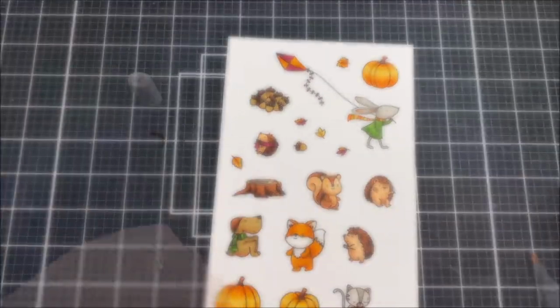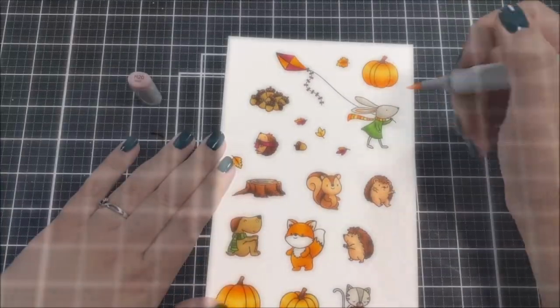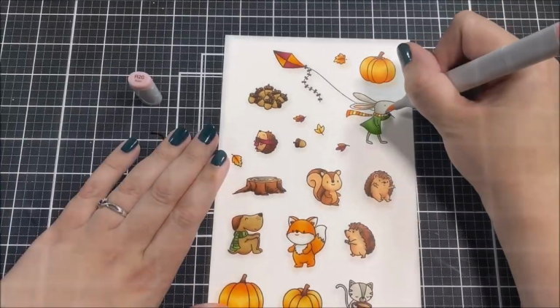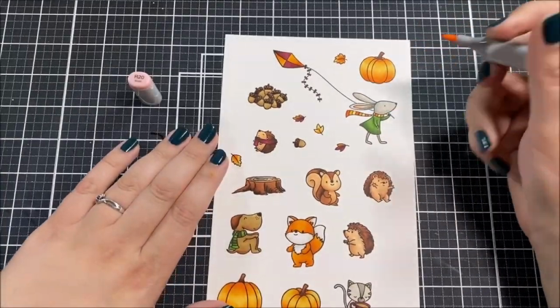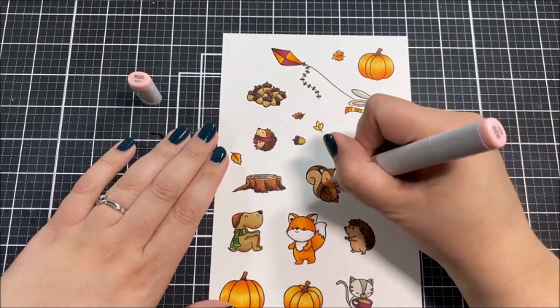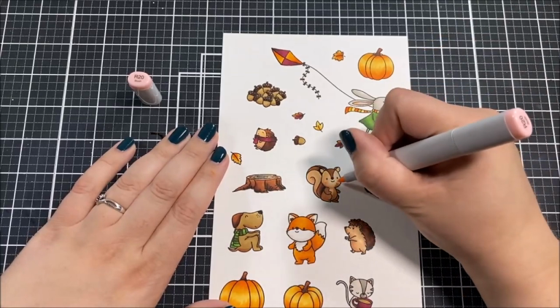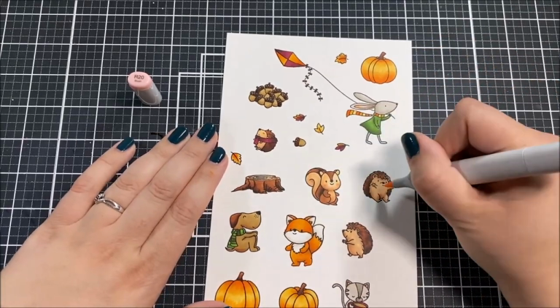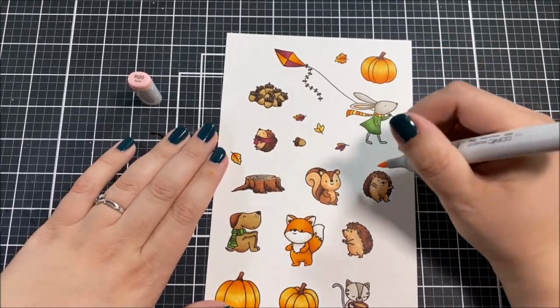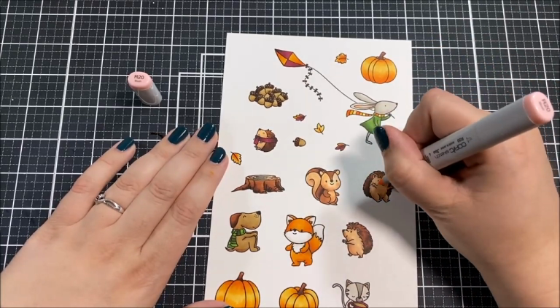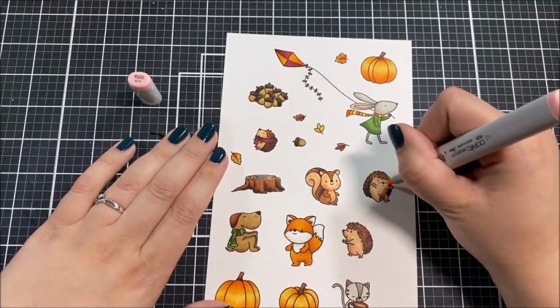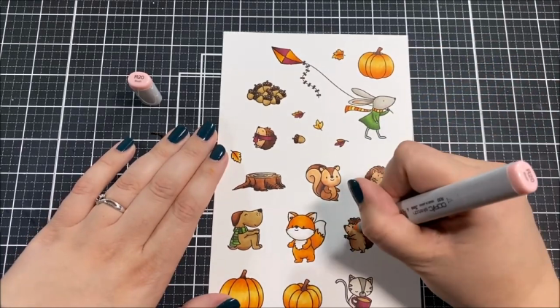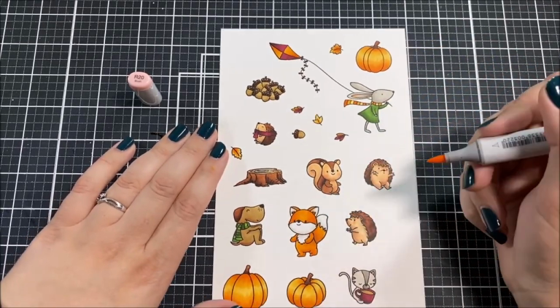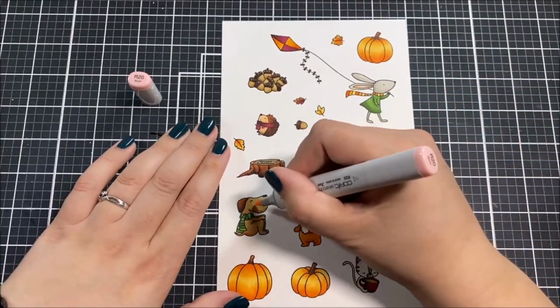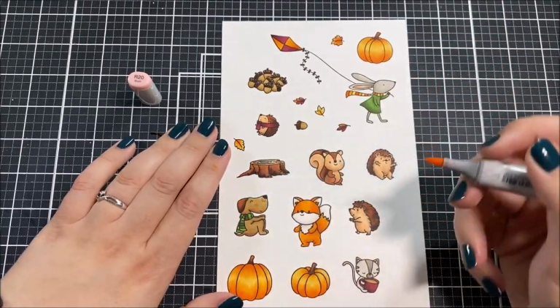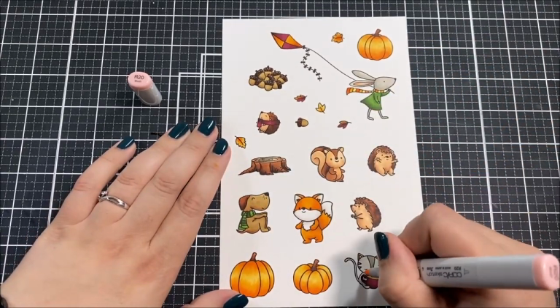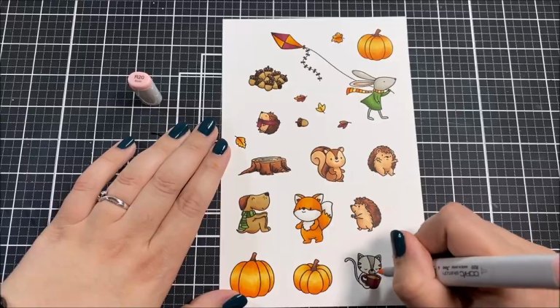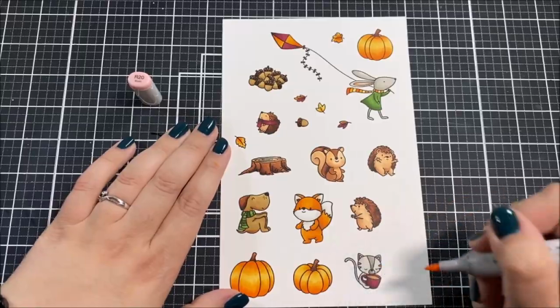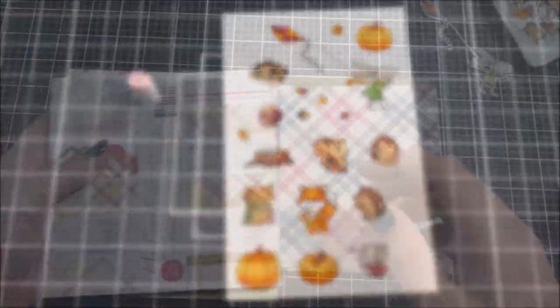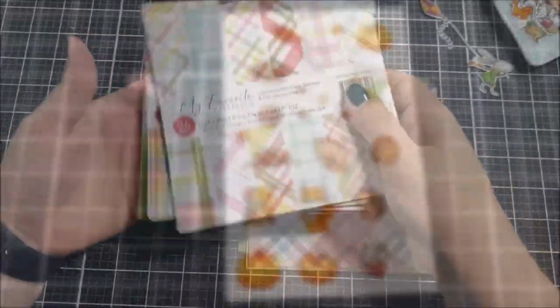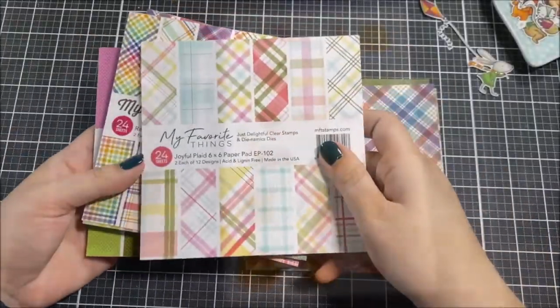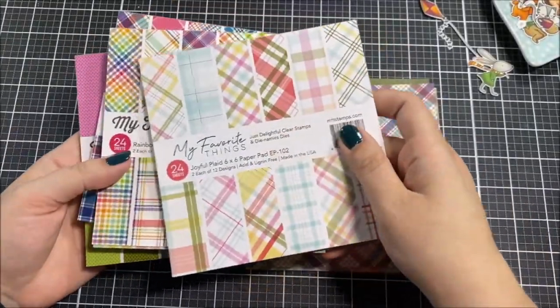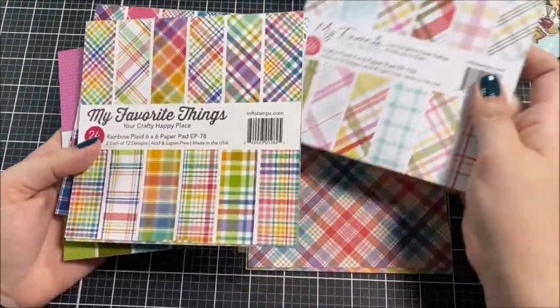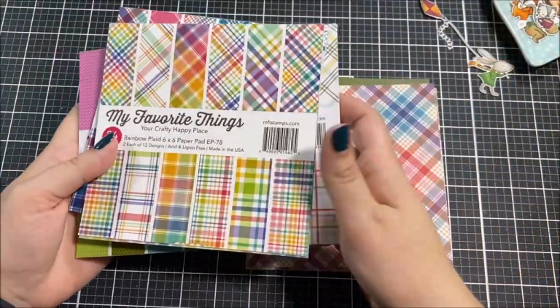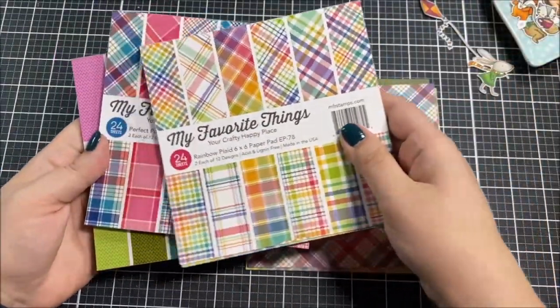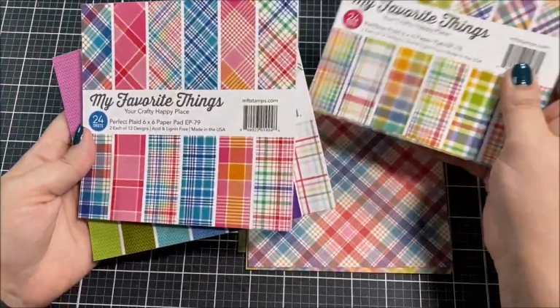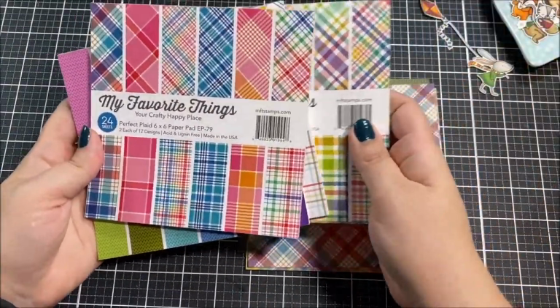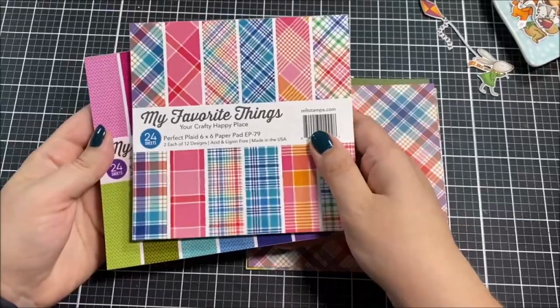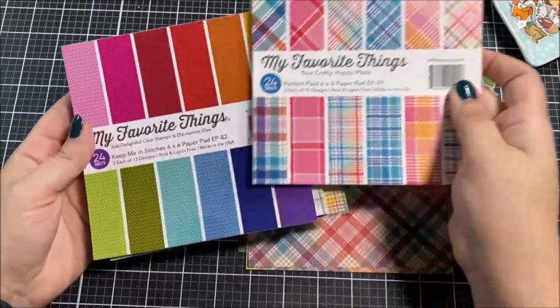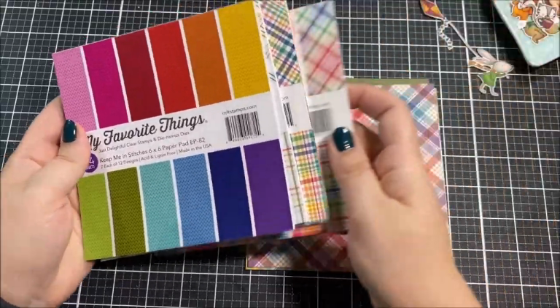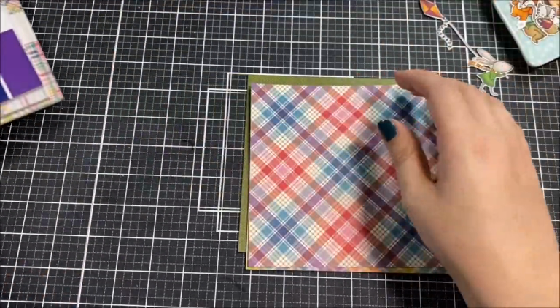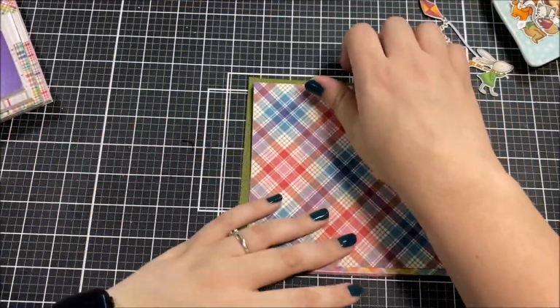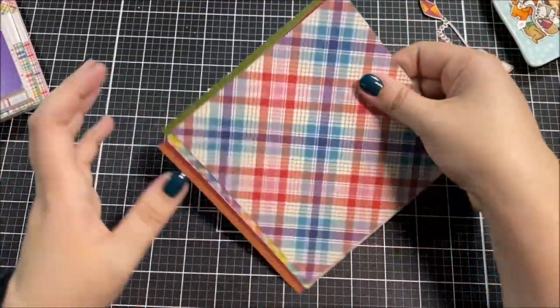That was a lot of coloring and I did have to skip a little bit of it in the video. Once I had it all done I cut all of these out with the coordinating dies and then put them in a little dish so I wouldn't lose any of the pieces, and then moved on to the next step.